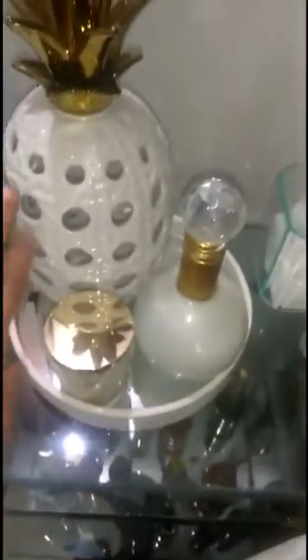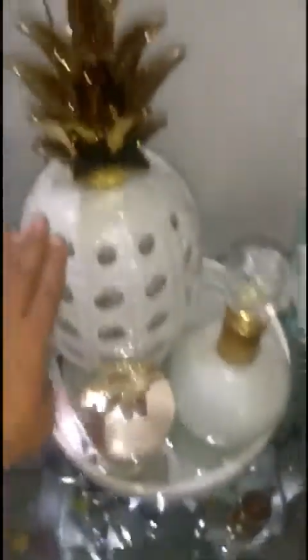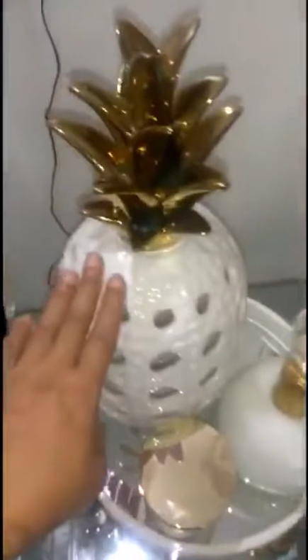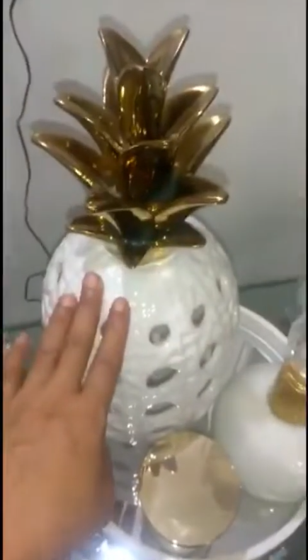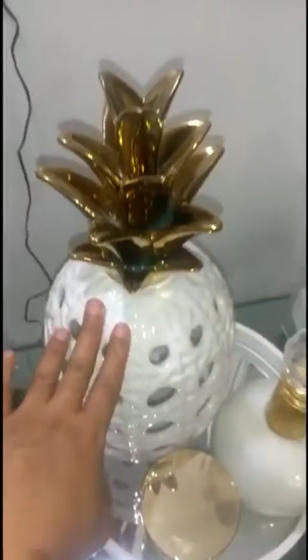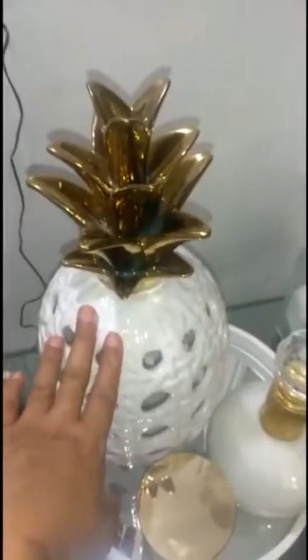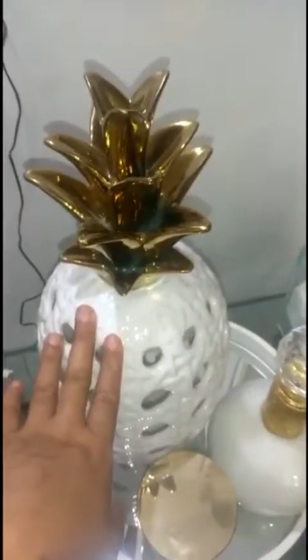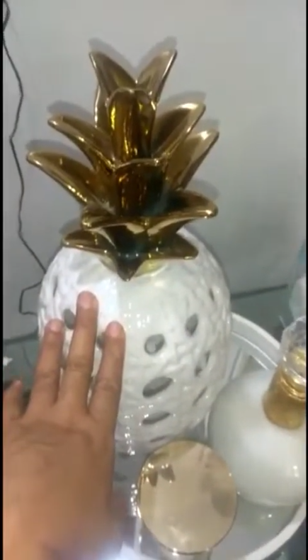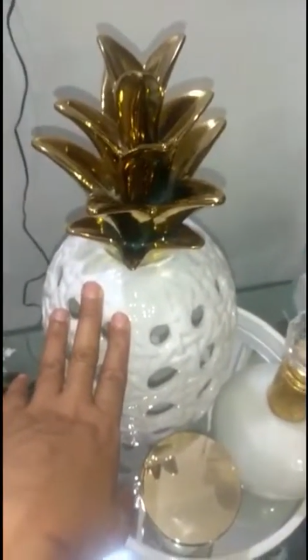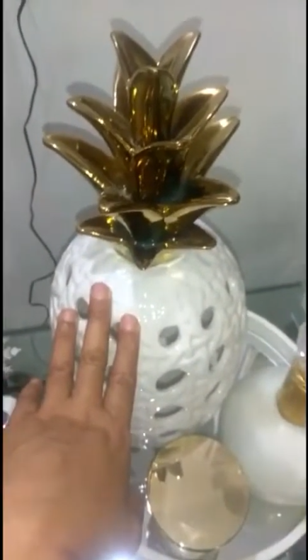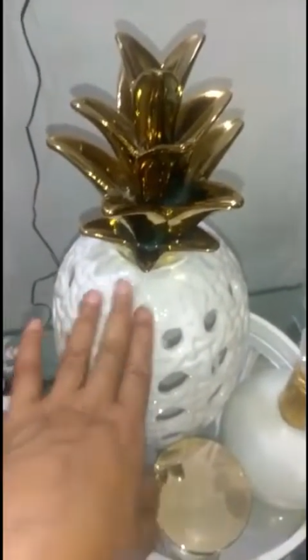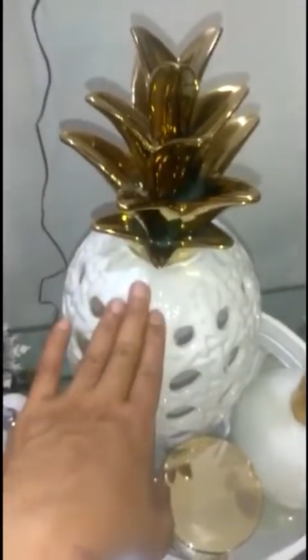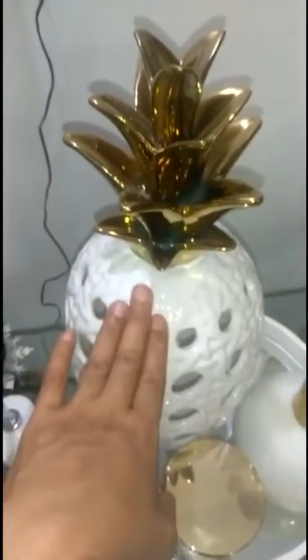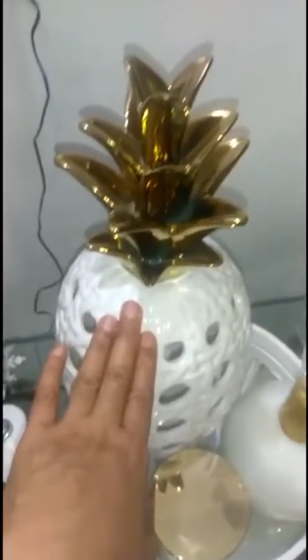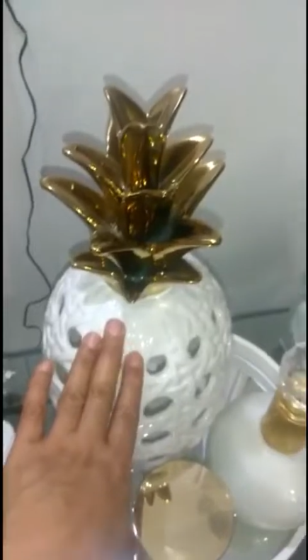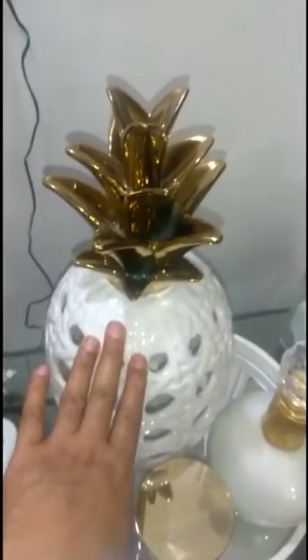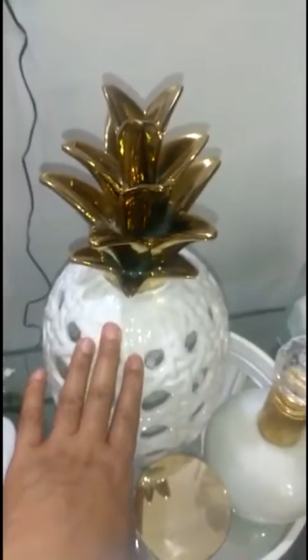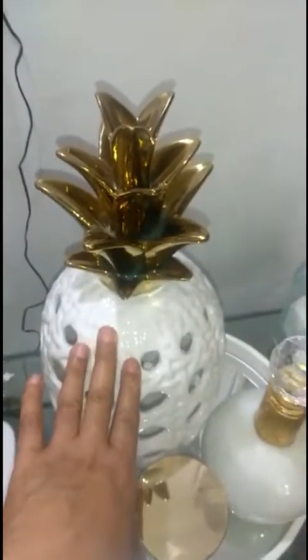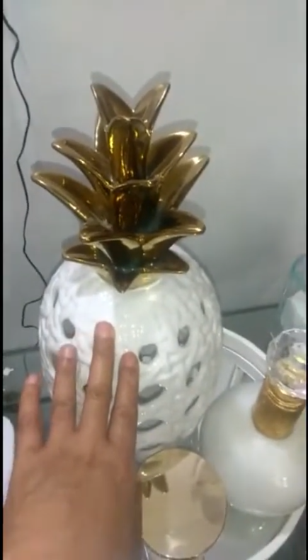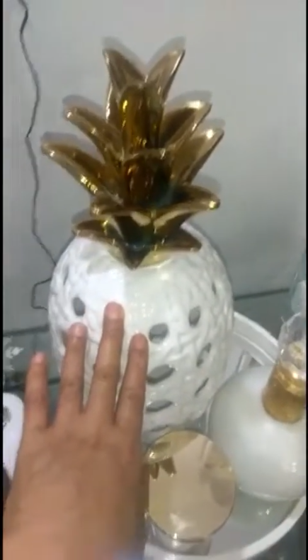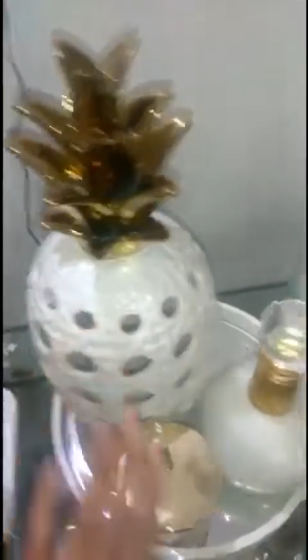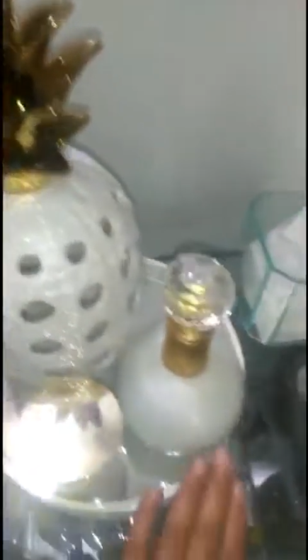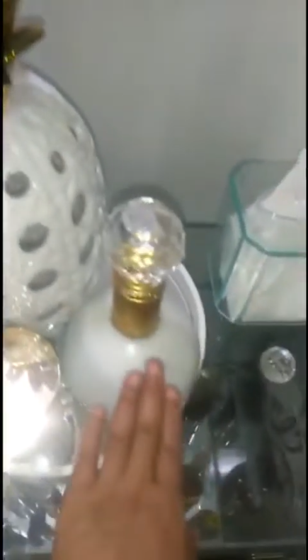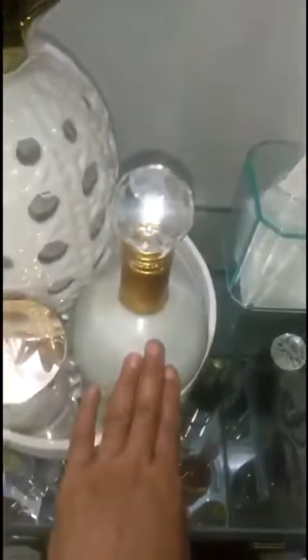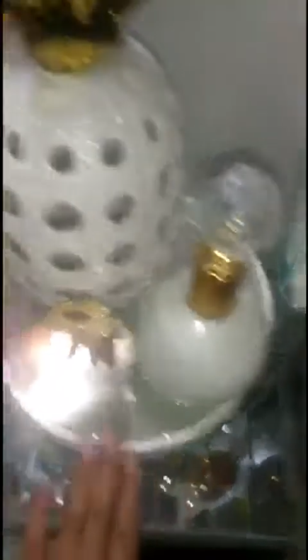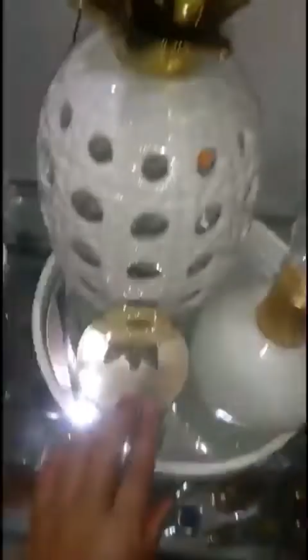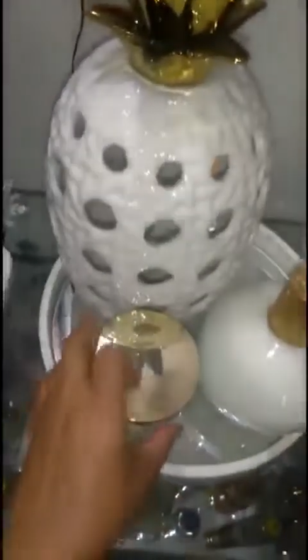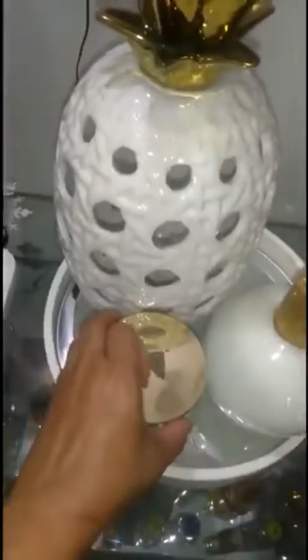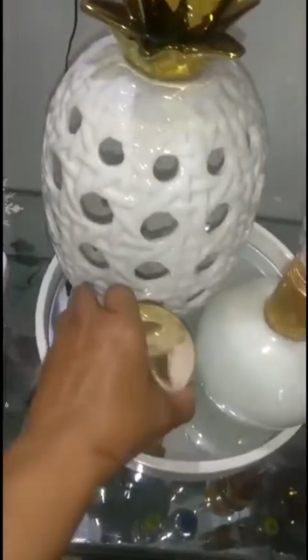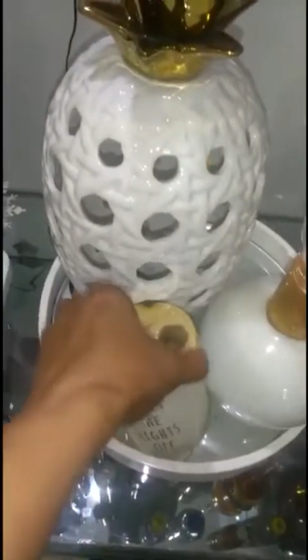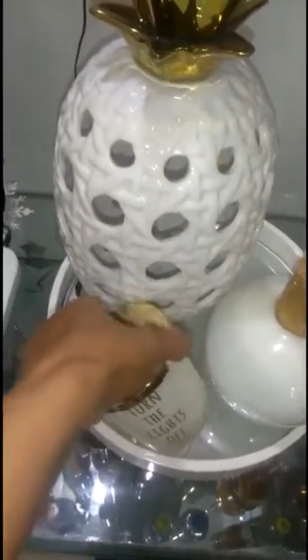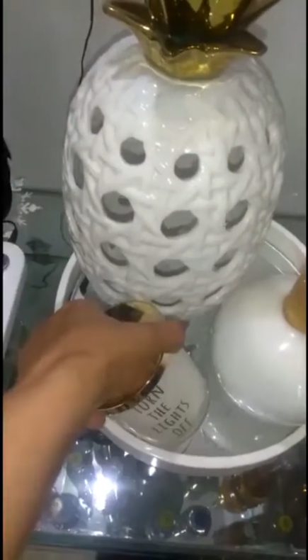So, this I got from Fontana Pharmacy. I'm not sure if they still have them because I got this last year. This is a DIY.